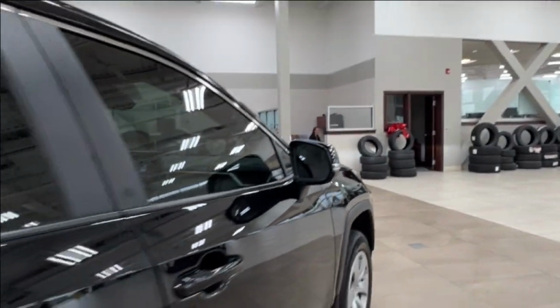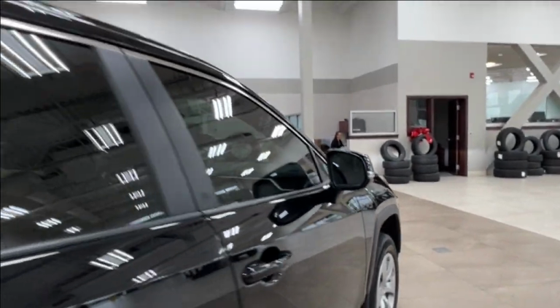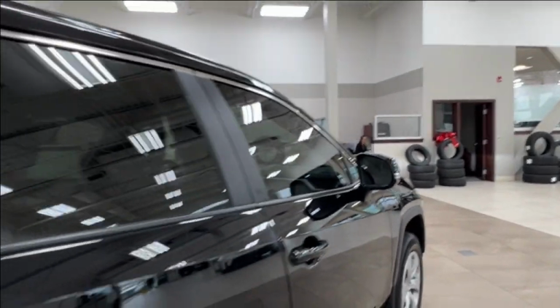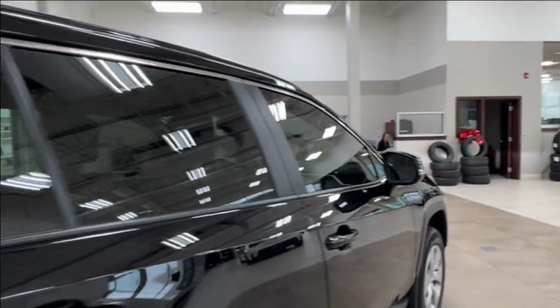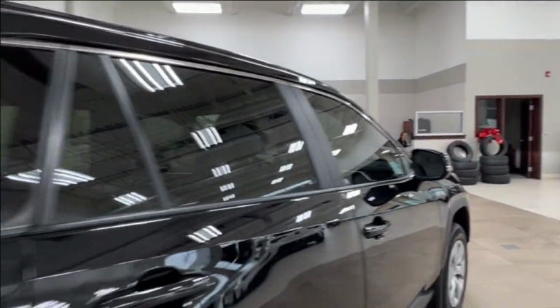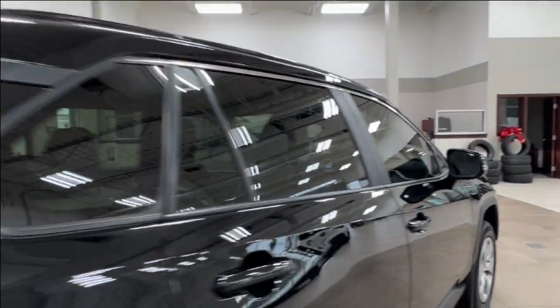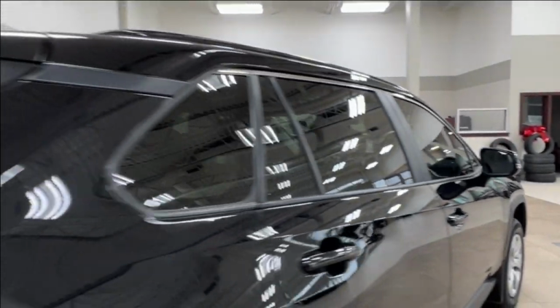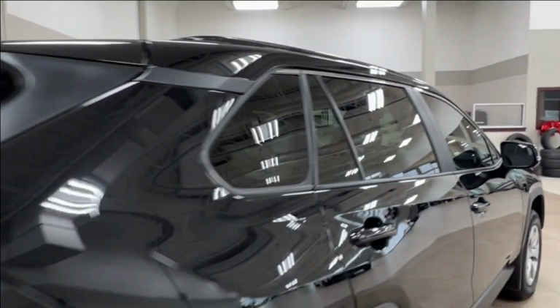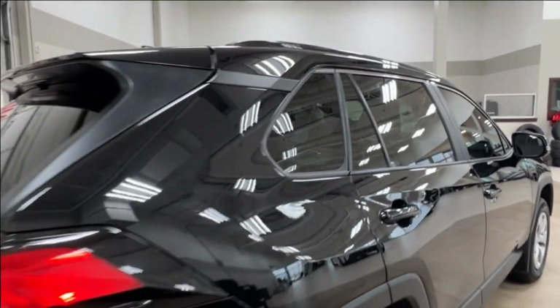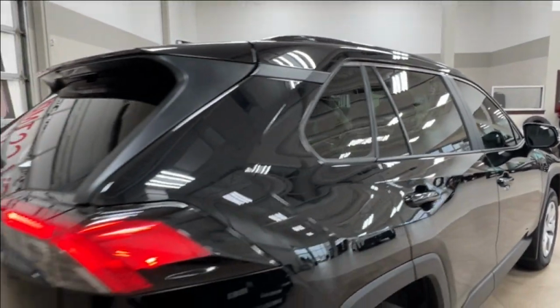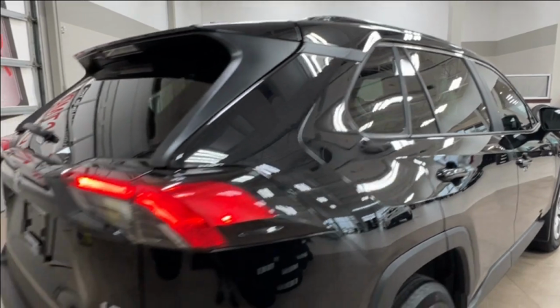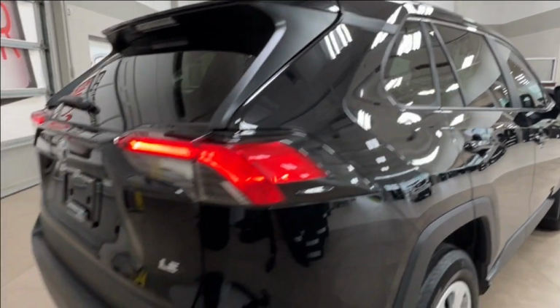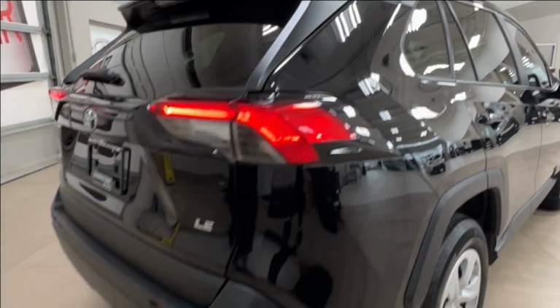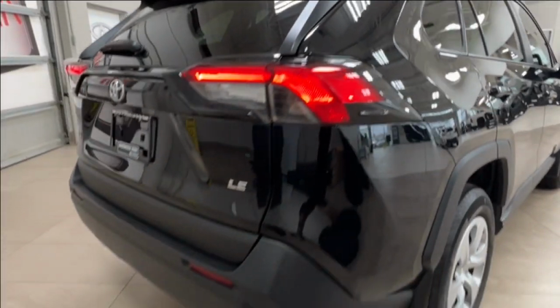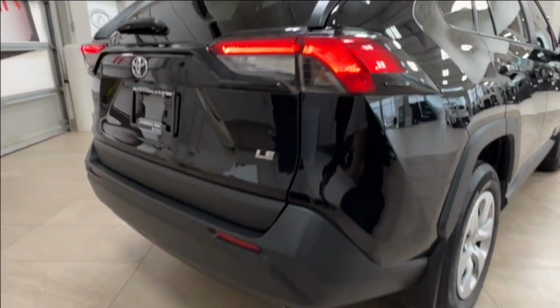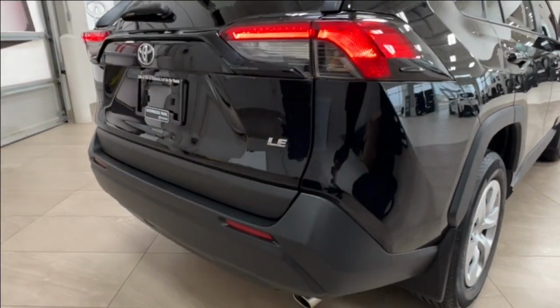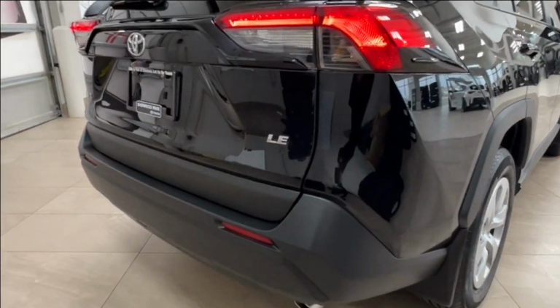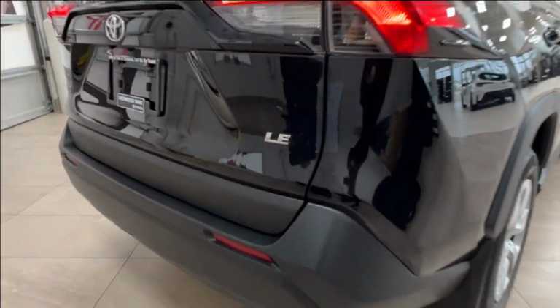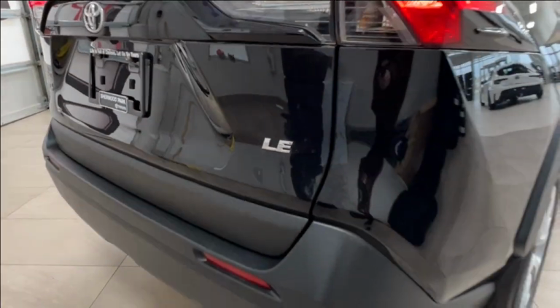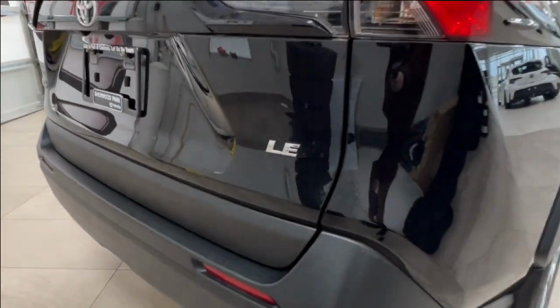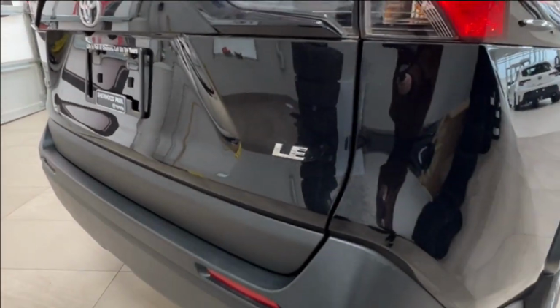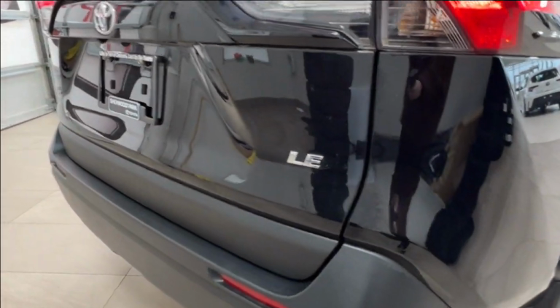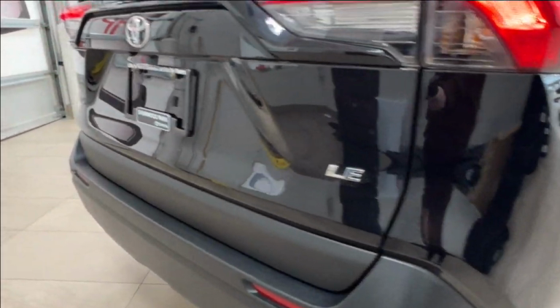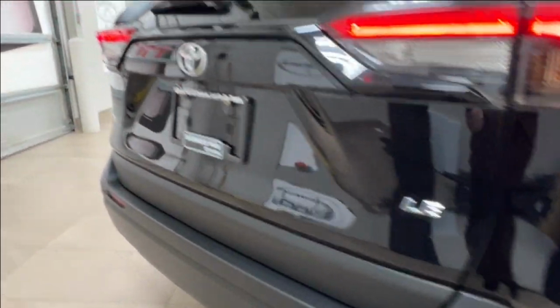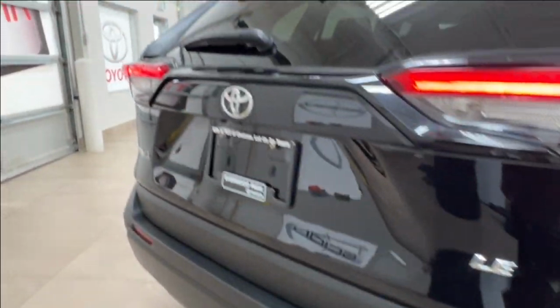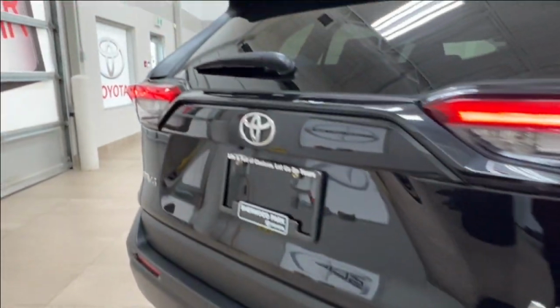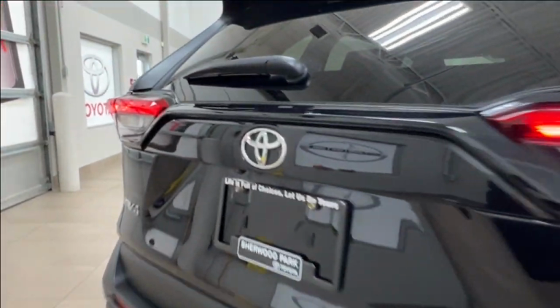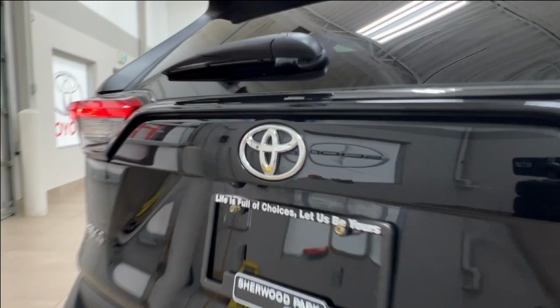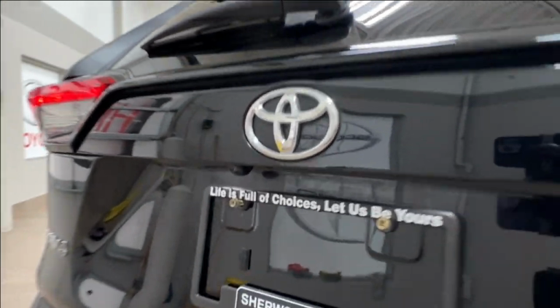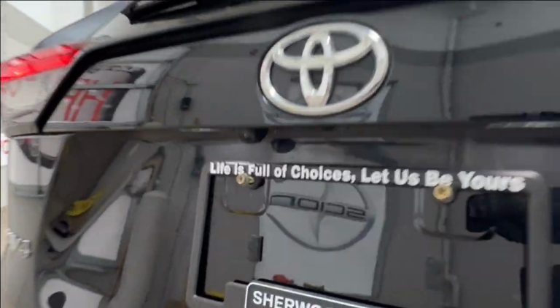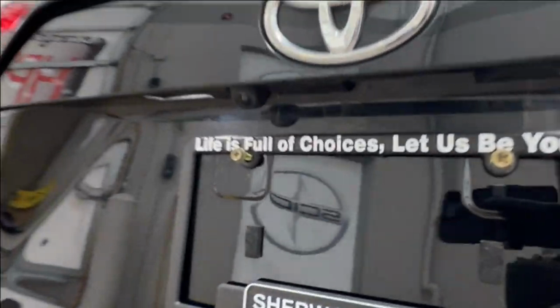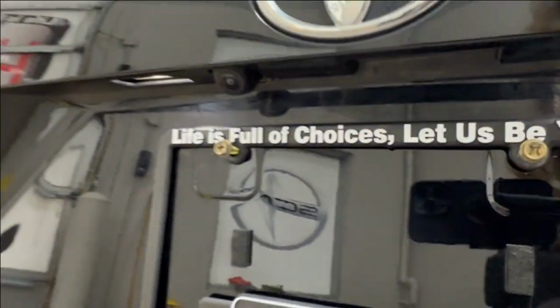The windows do come with factory tinting. As you move to the back, you'll find your LE trim badge. Underneath the rear logo is your backup camera.